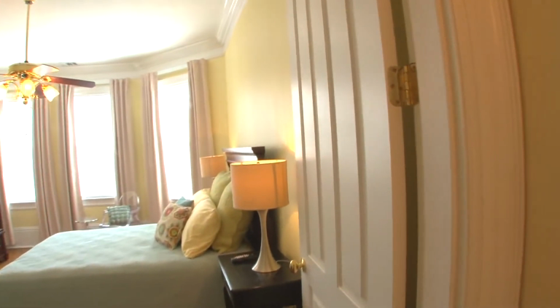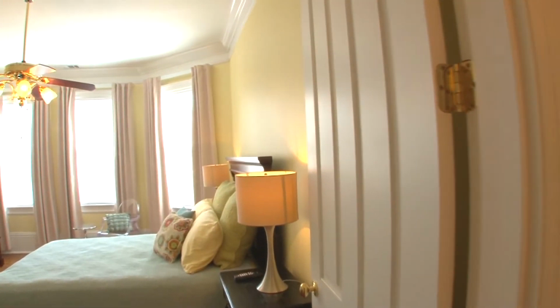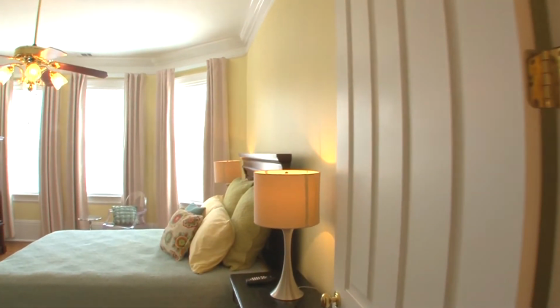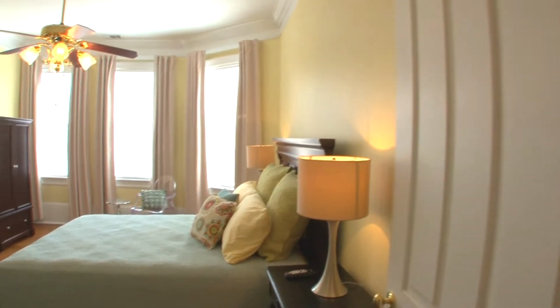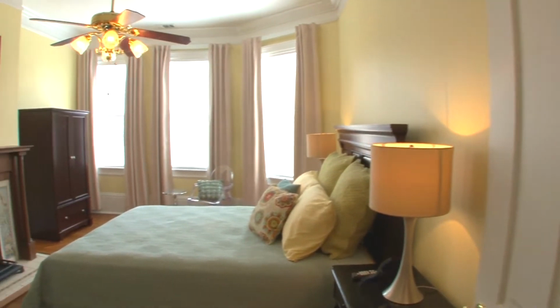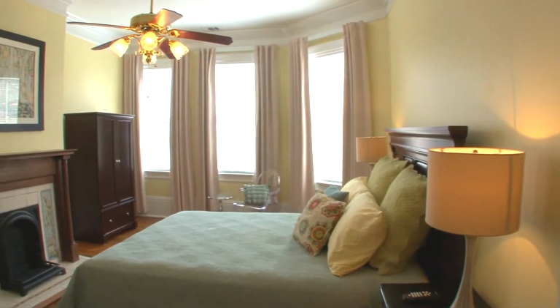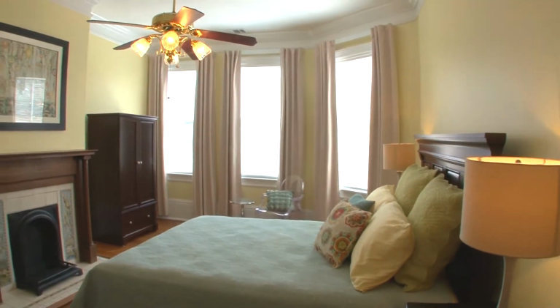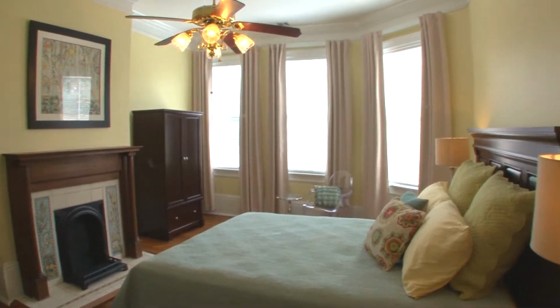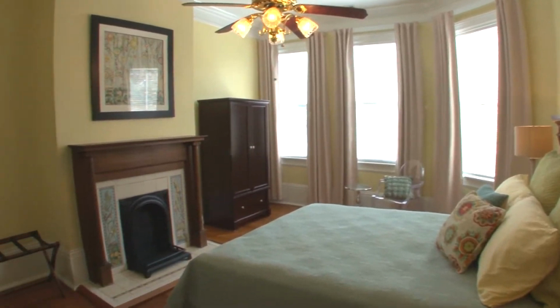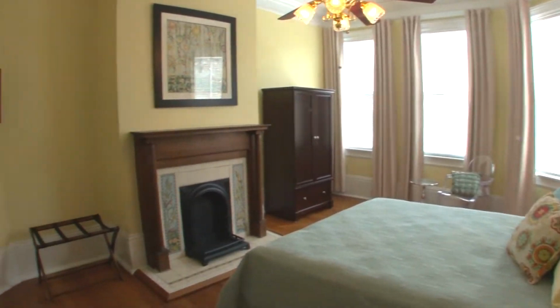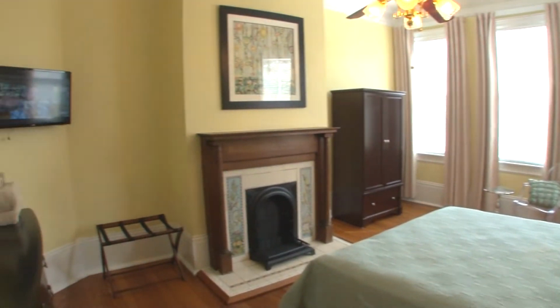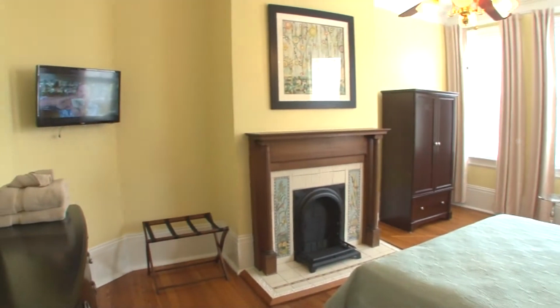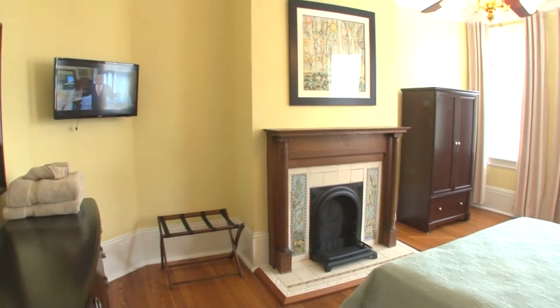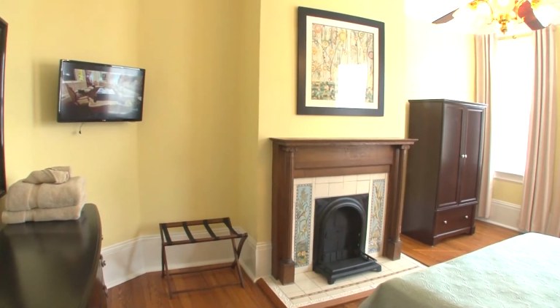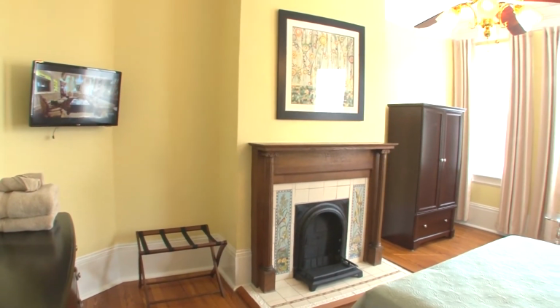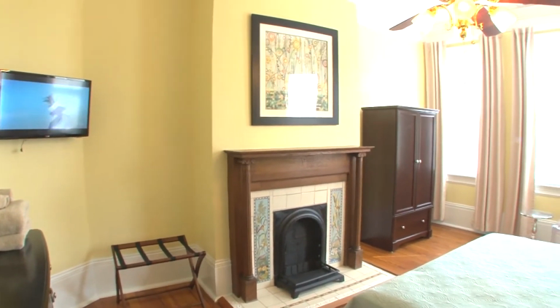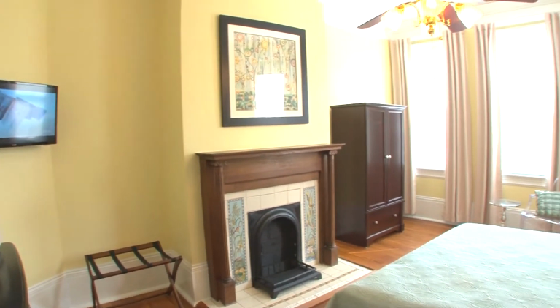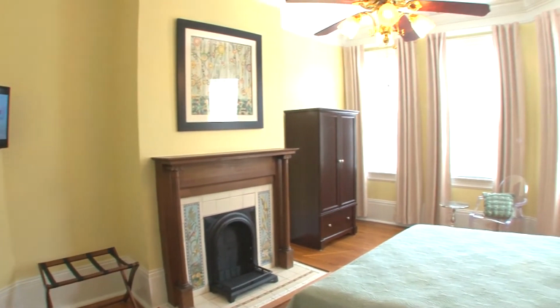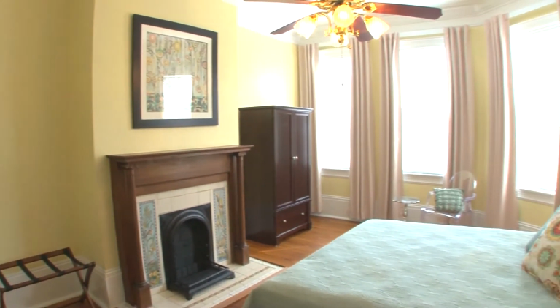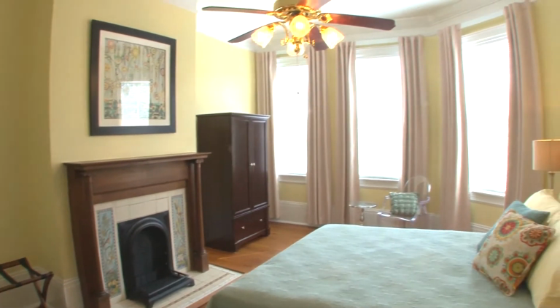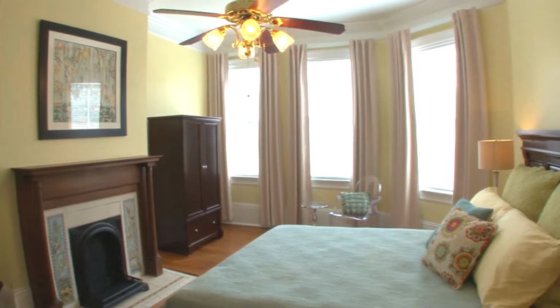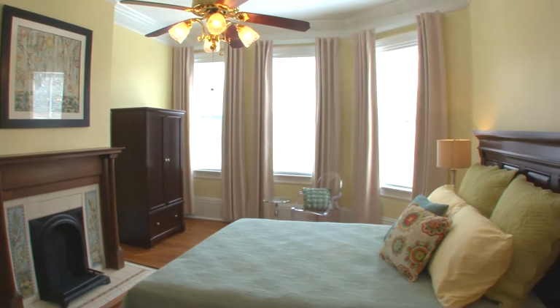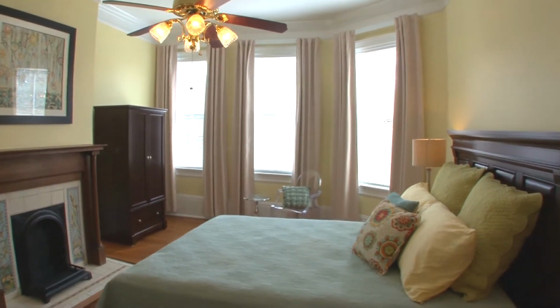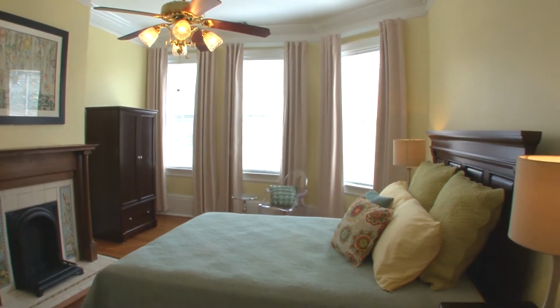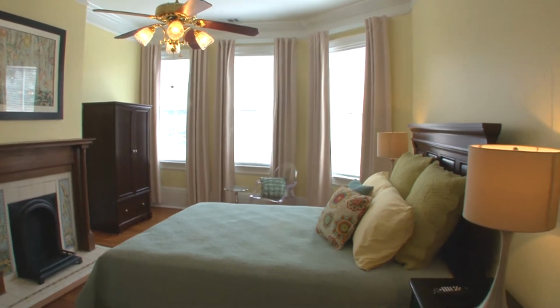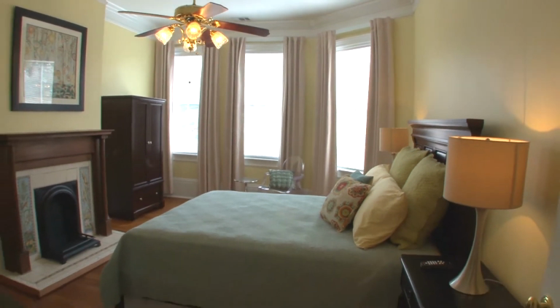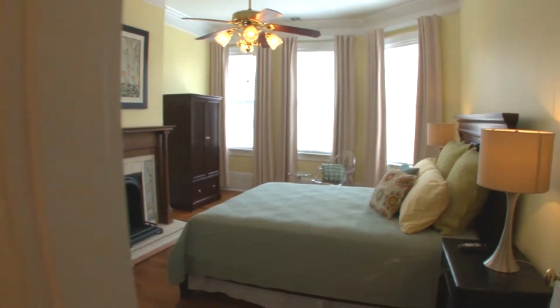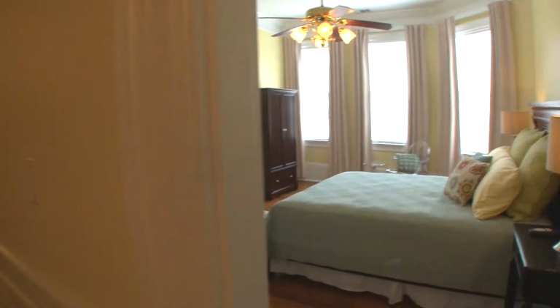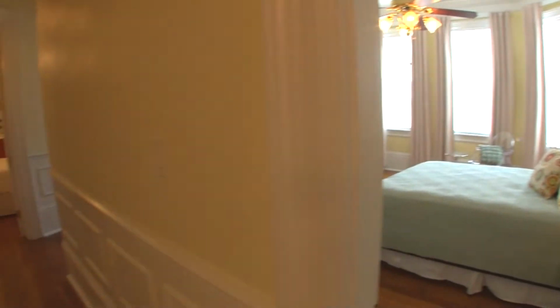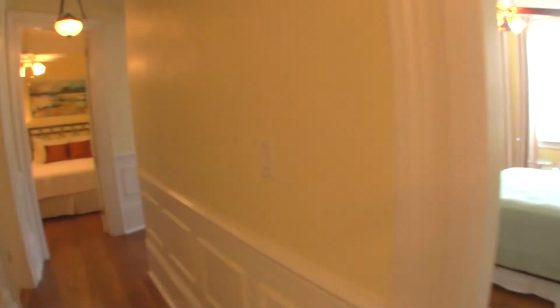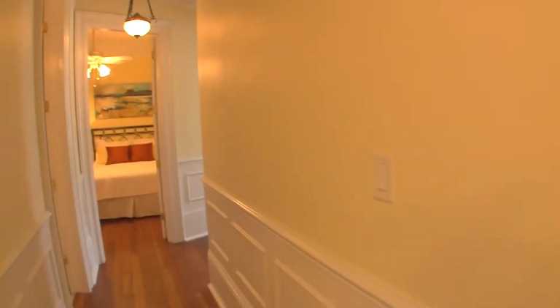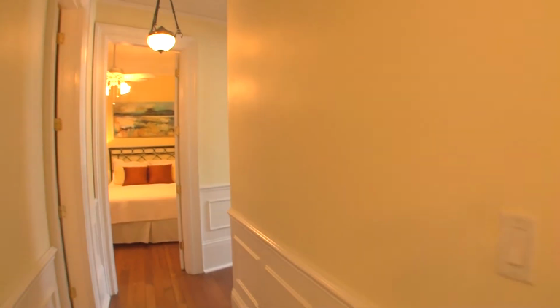Our next guest bedroom does have a queen-size bed, a nice ceiling fan, two bedside tables with reading lamps, a flat-screen television, hanging clothes storage, as well as folding clothes storage, and nice drapes and blinds on the windows.